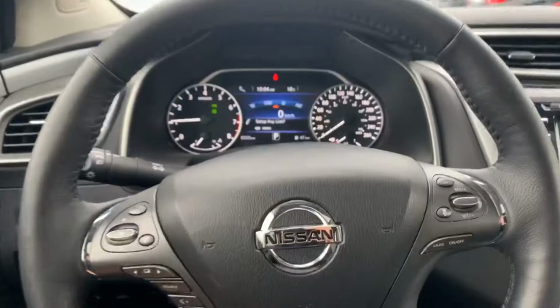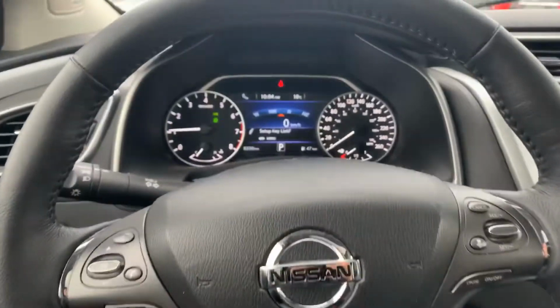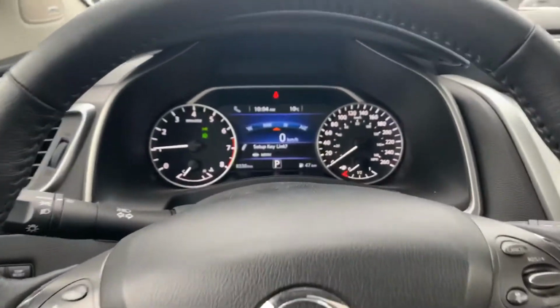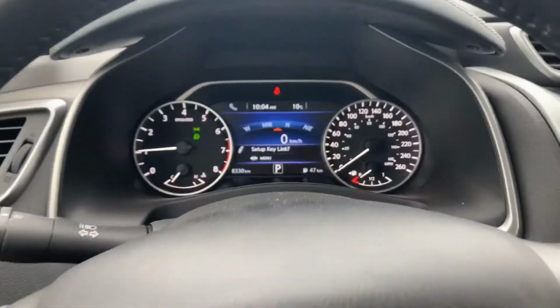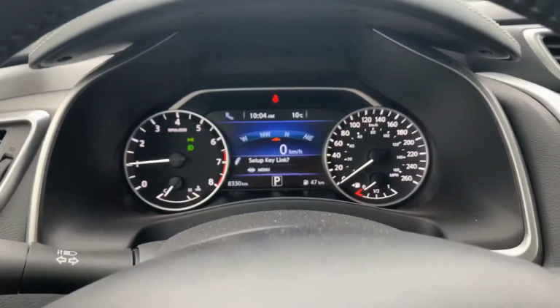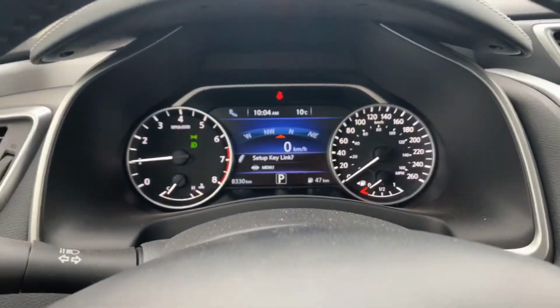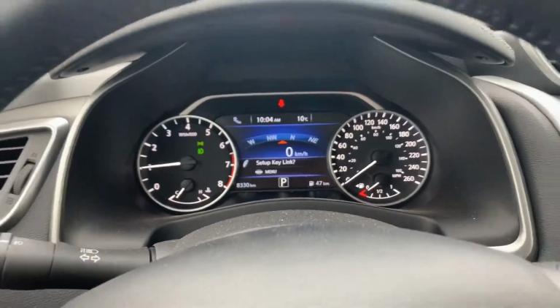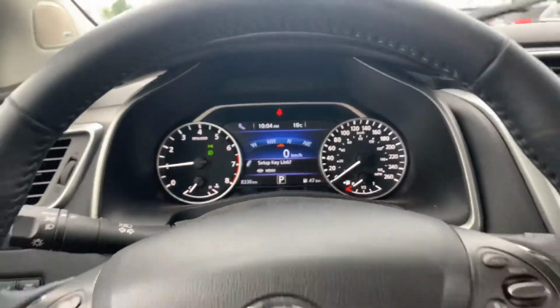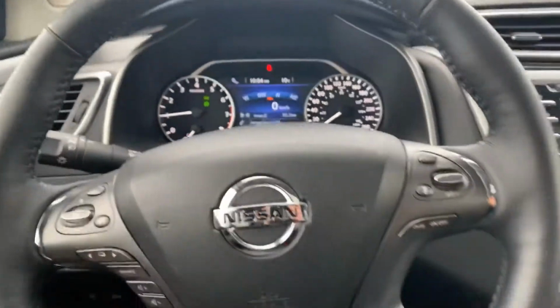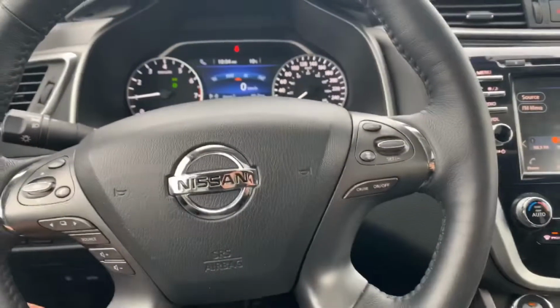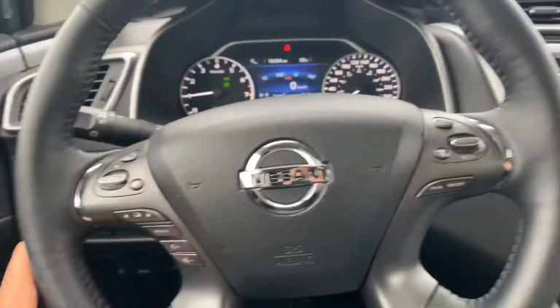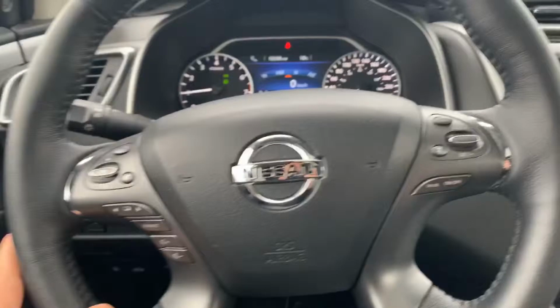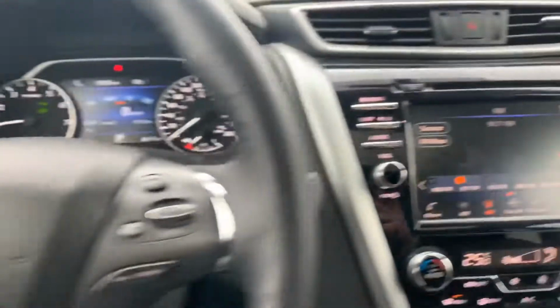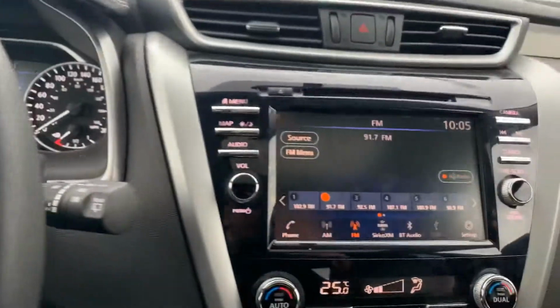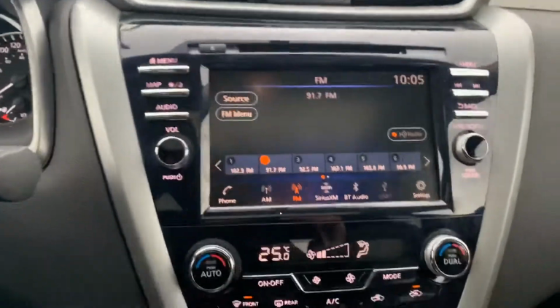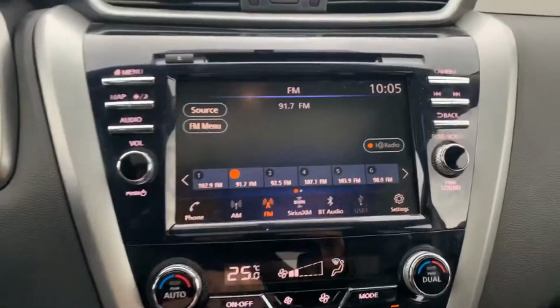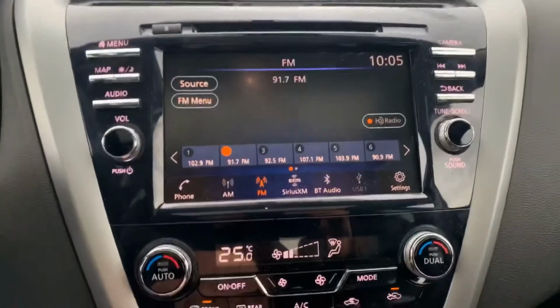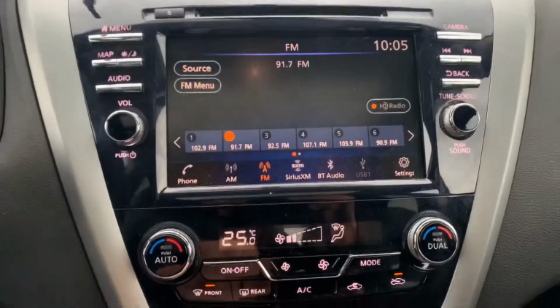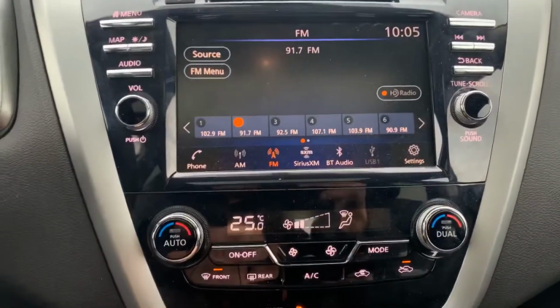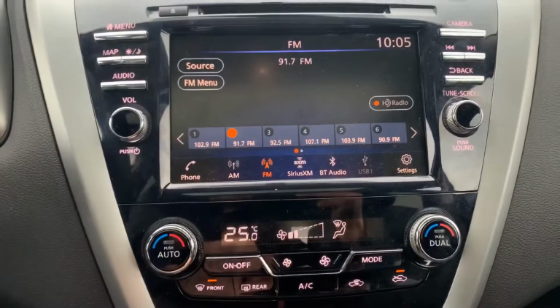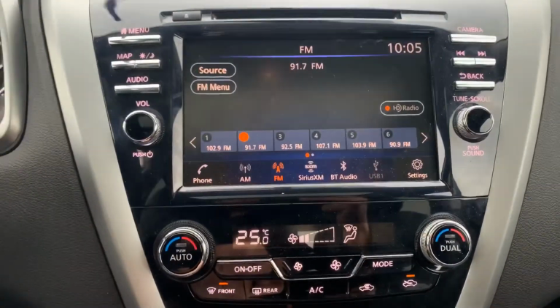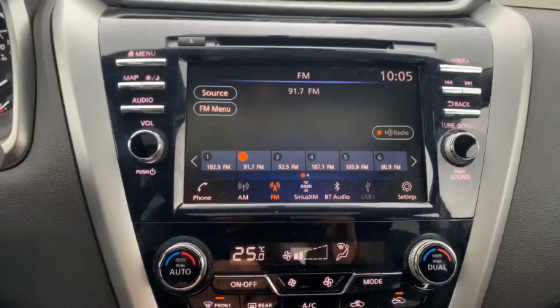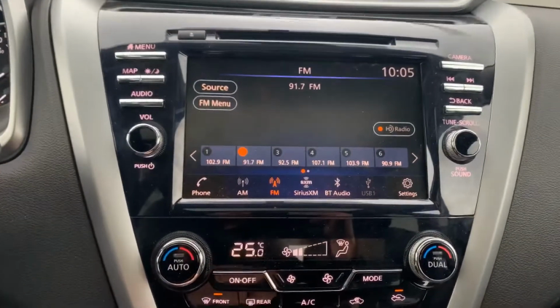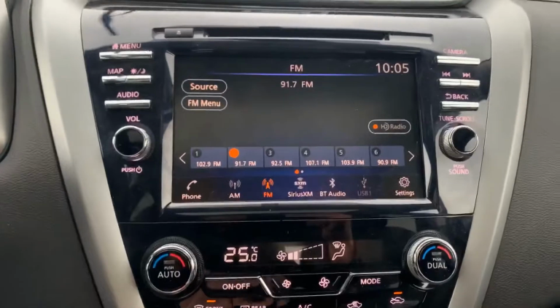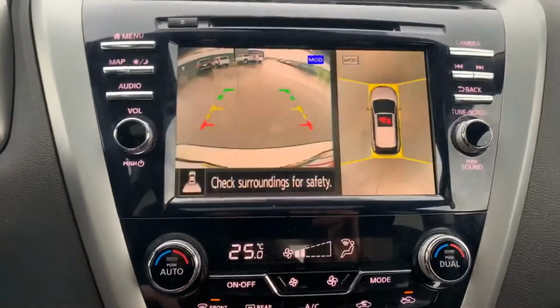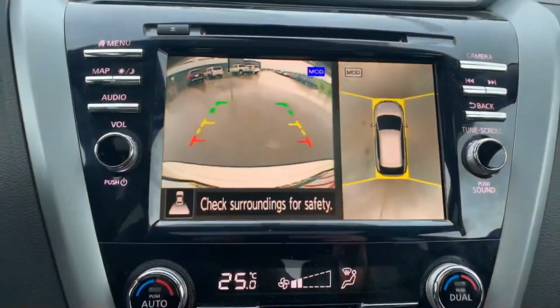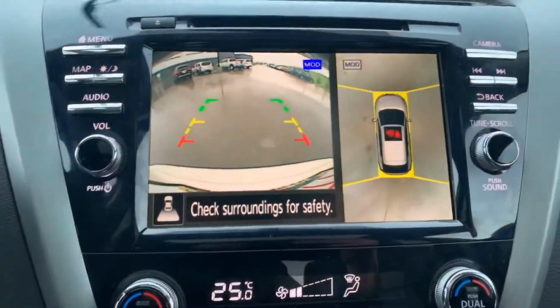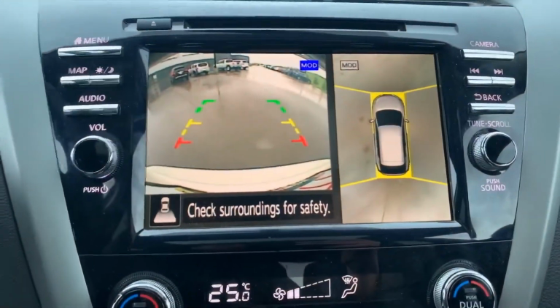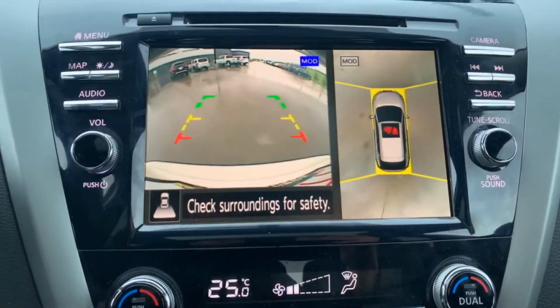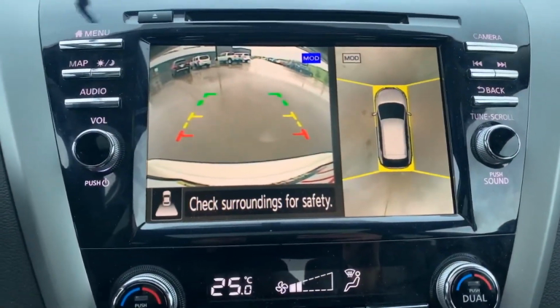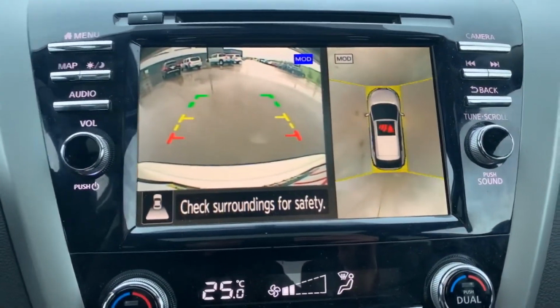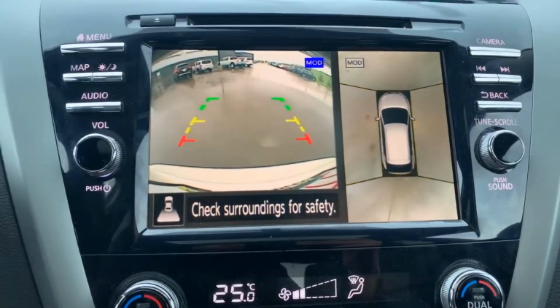Hopping on the driver's side, you can see a nice display on the cluster there — it's going to show your speed, all your steering wheel controls, nice big touchscreen right there, dual climate control right underneath, and look at that, you got your 360 camera giving you an all-around view.